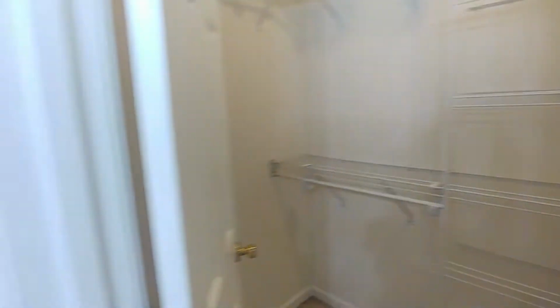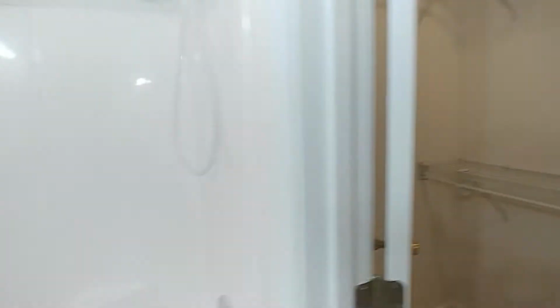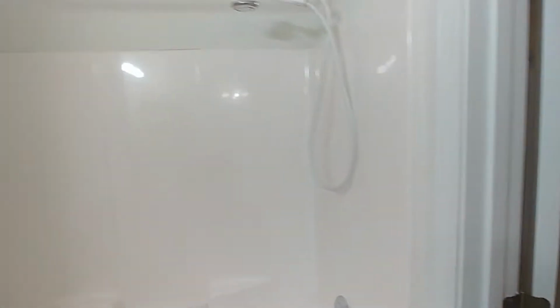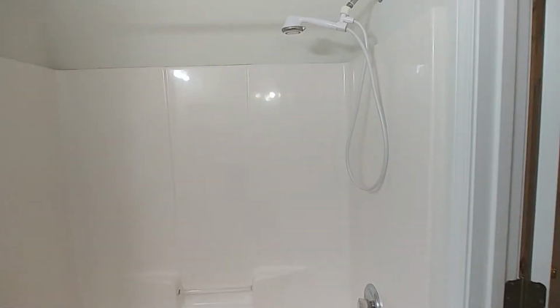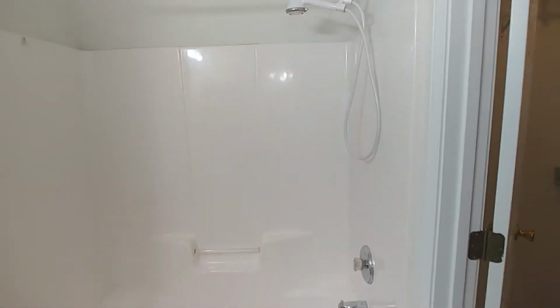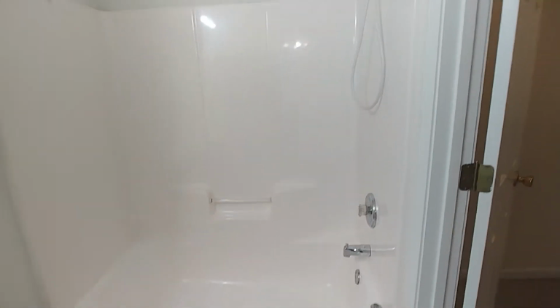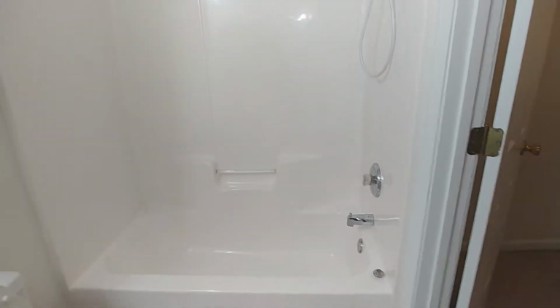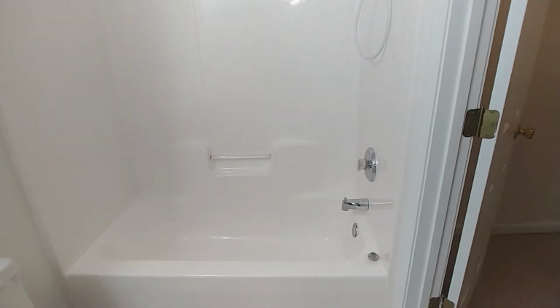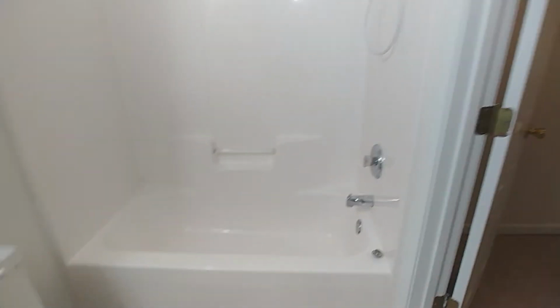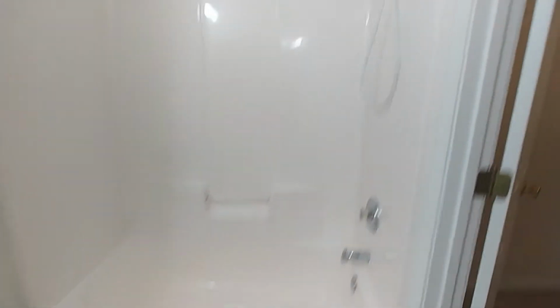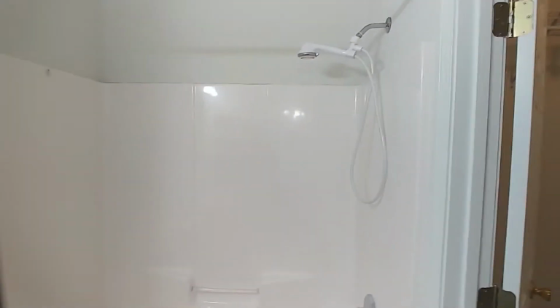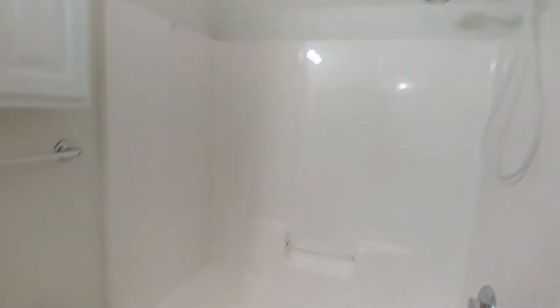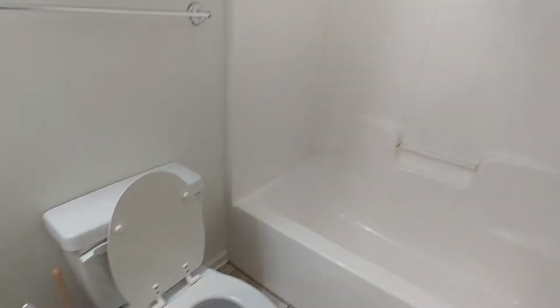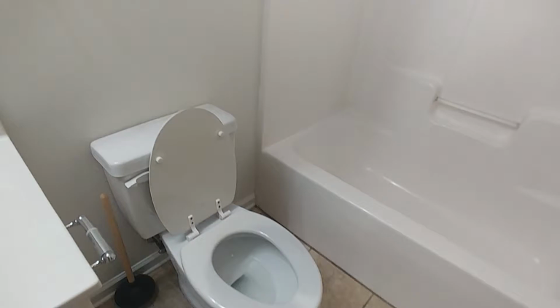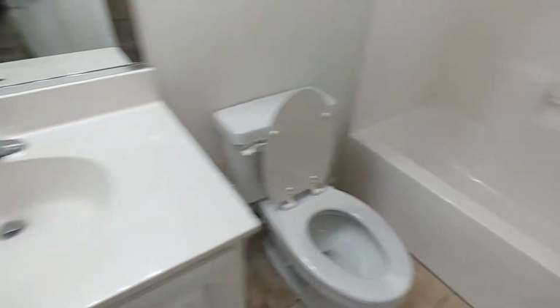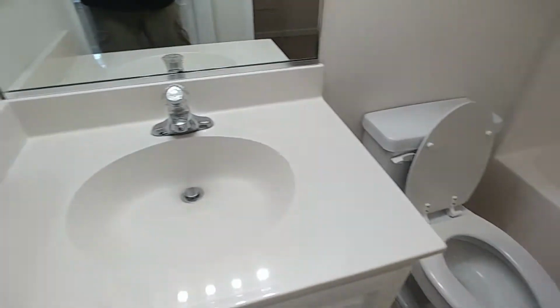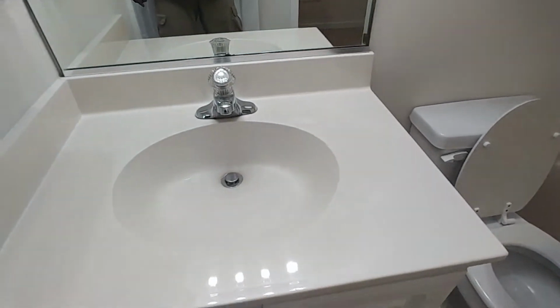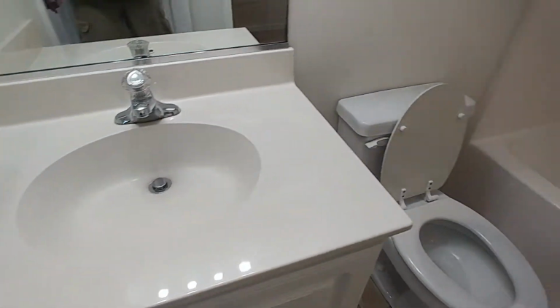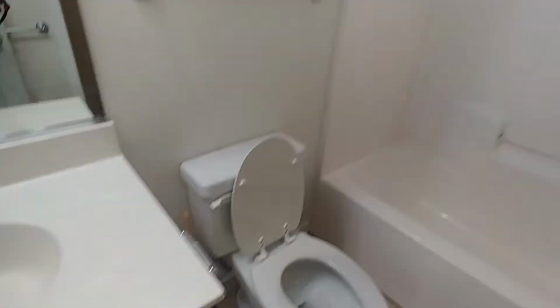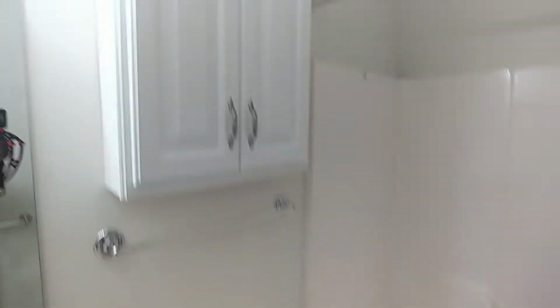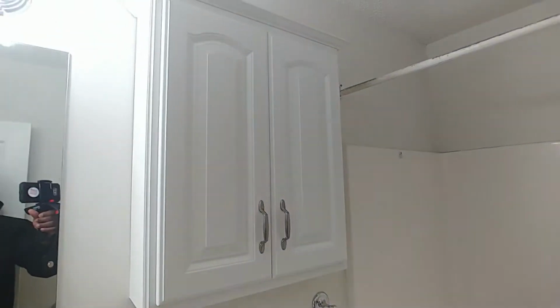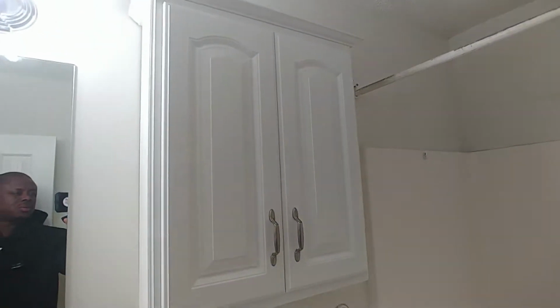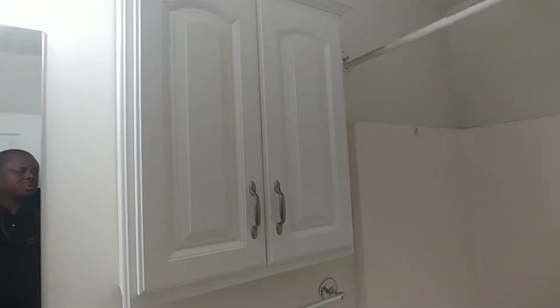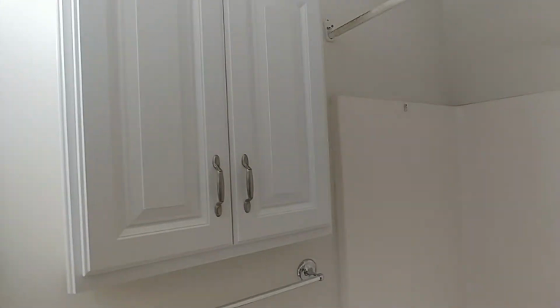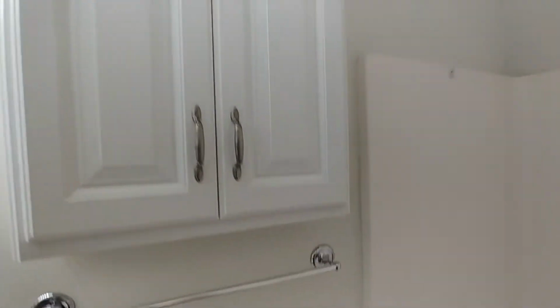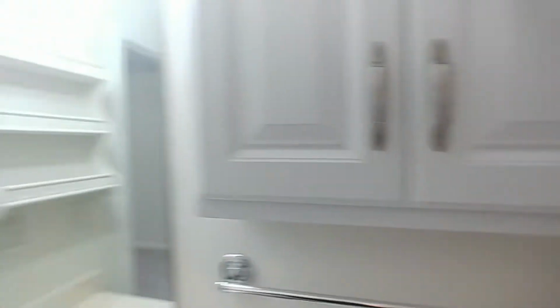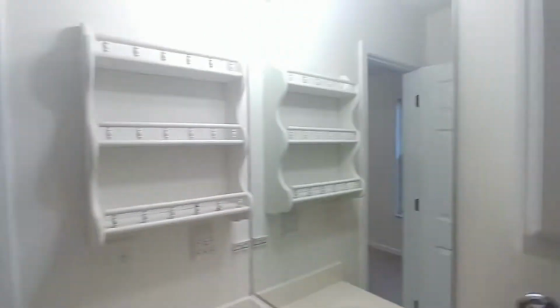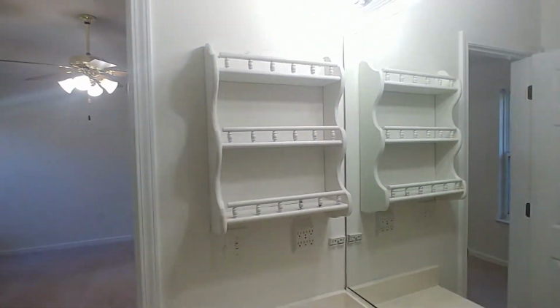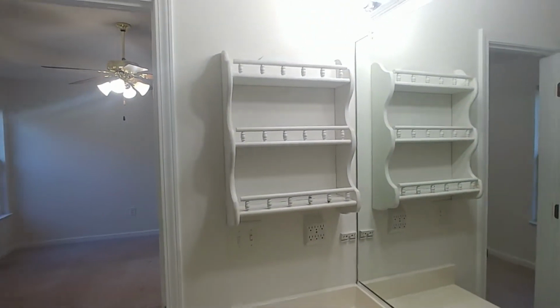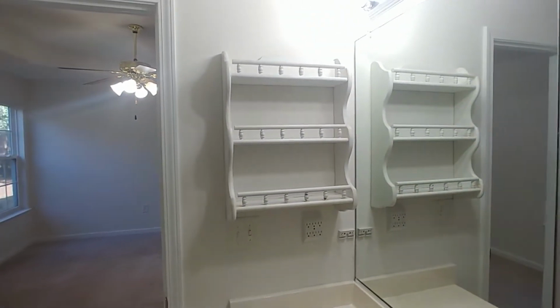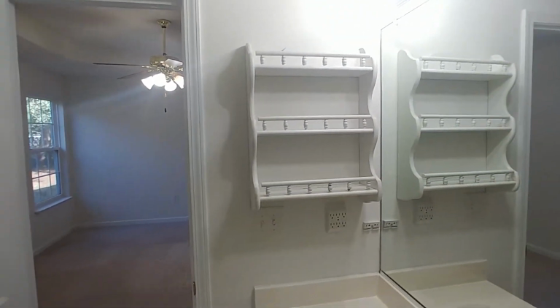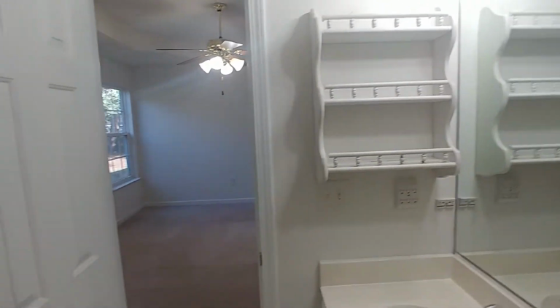The walk-in closet for the master bedroom is located just off the en-suite. The master has its own three-piece bath with a tub, commode, and single sink. There's also some extra cabinet space up high and next to the sink.